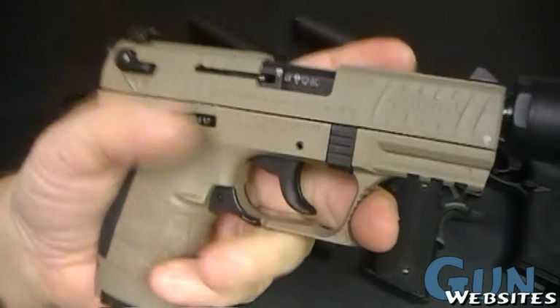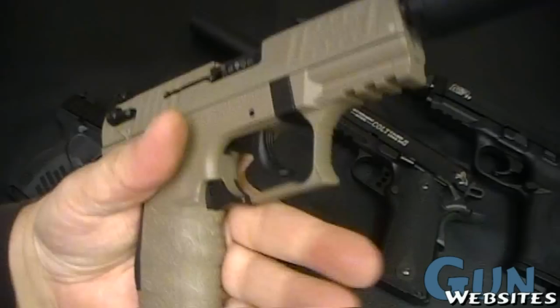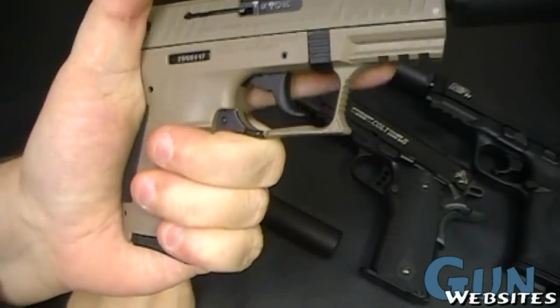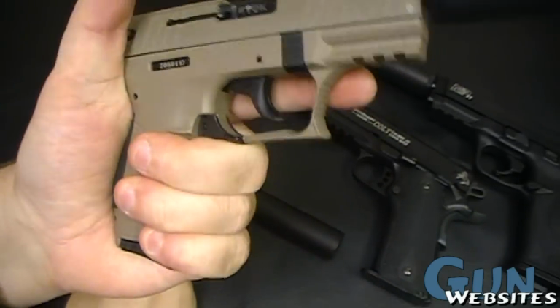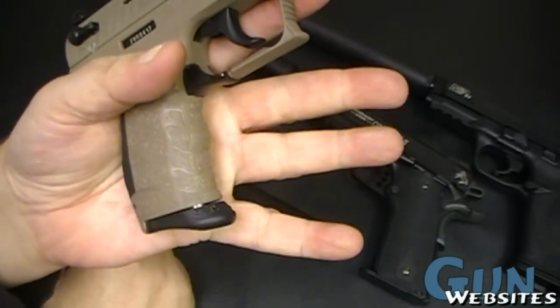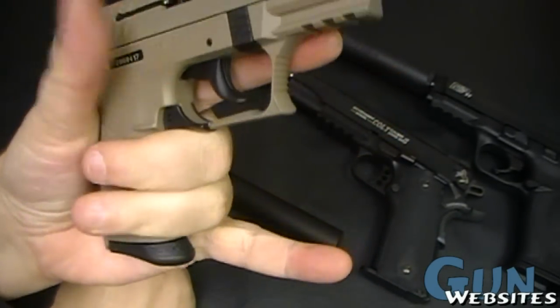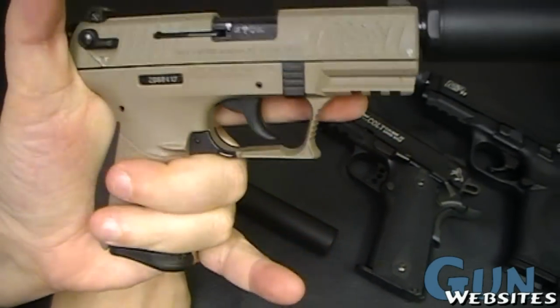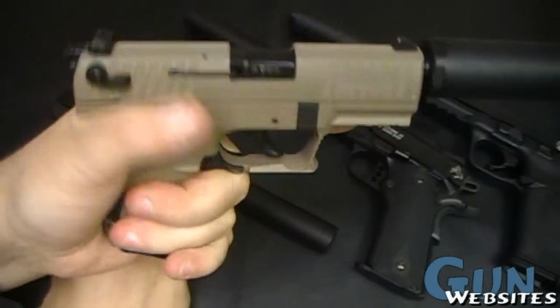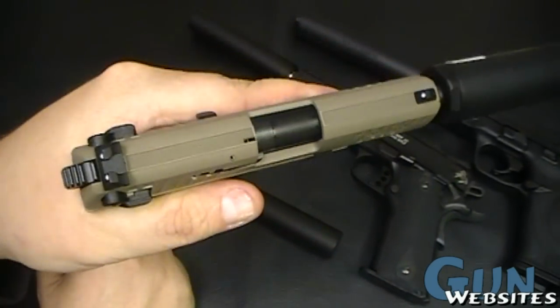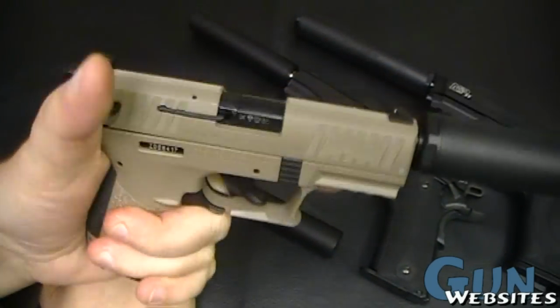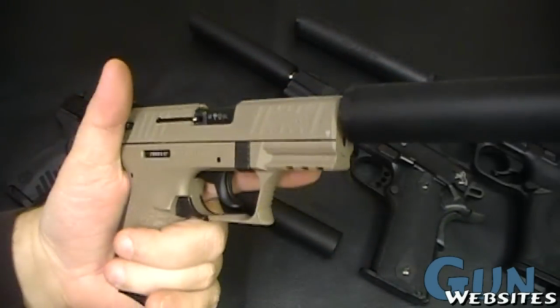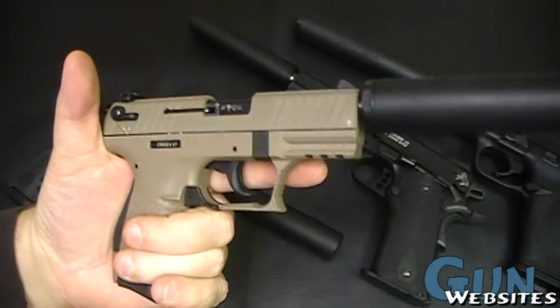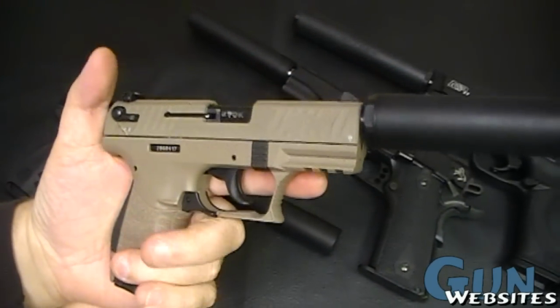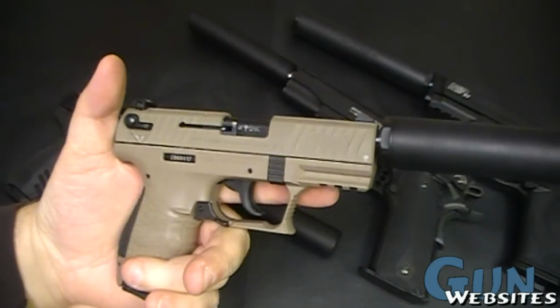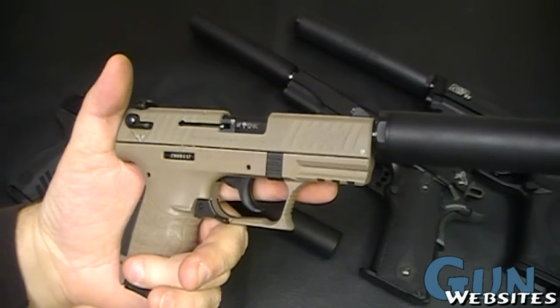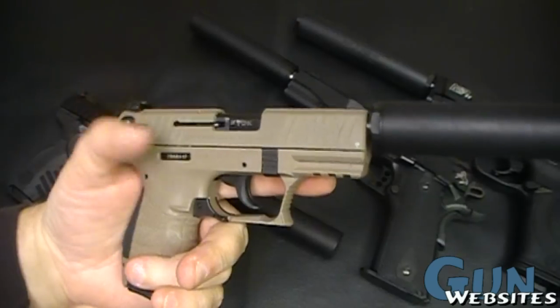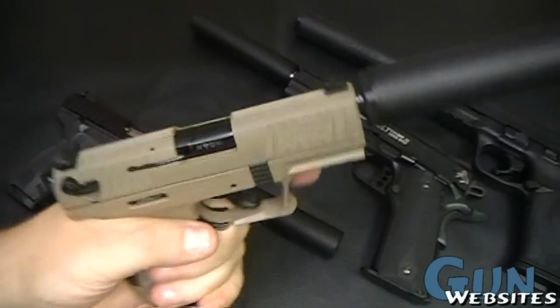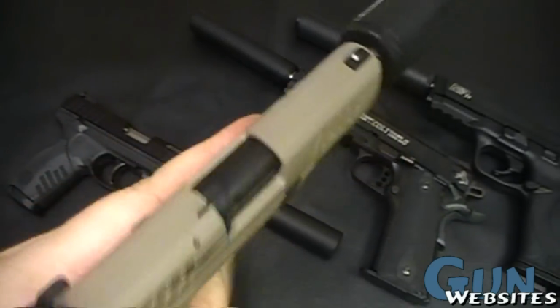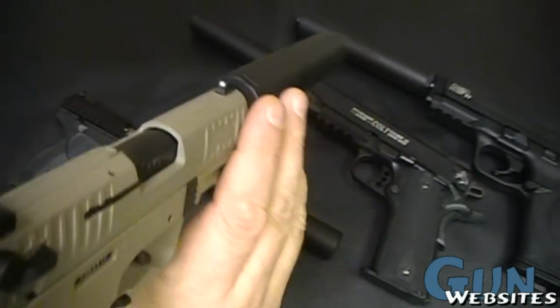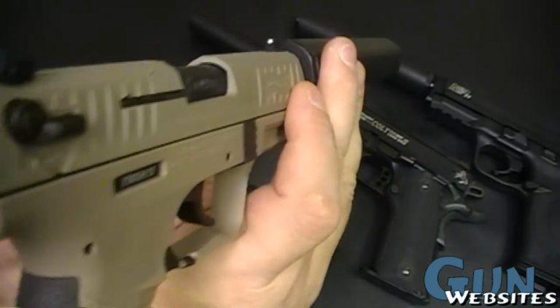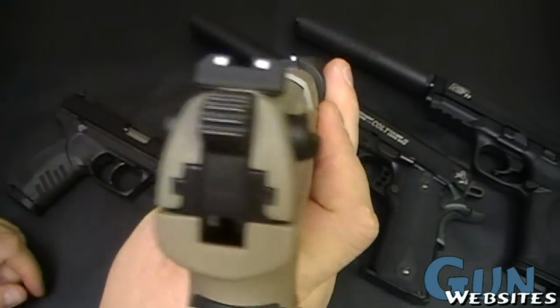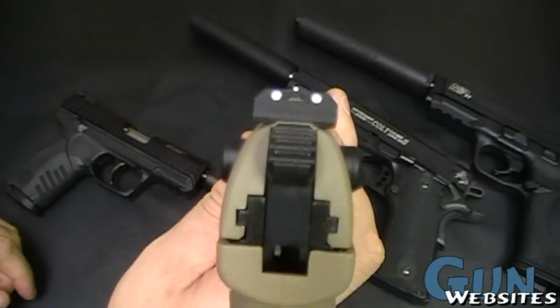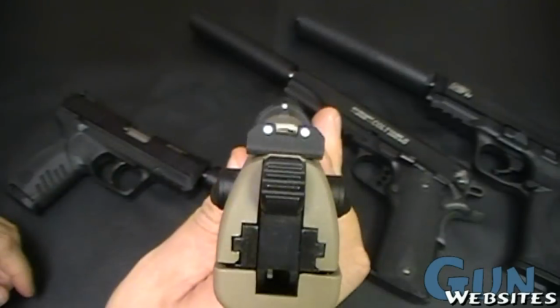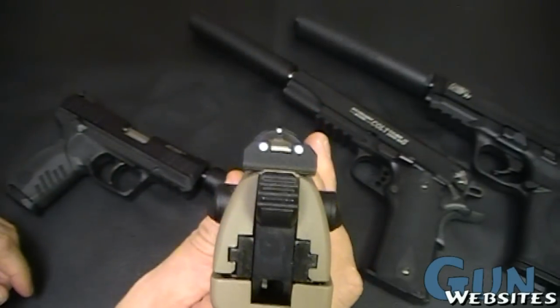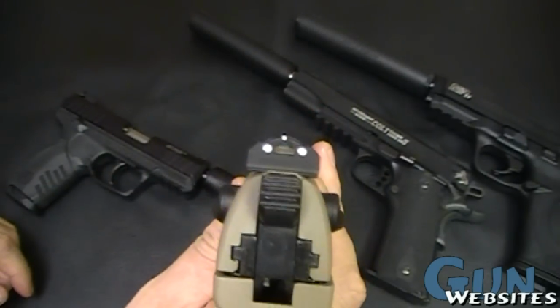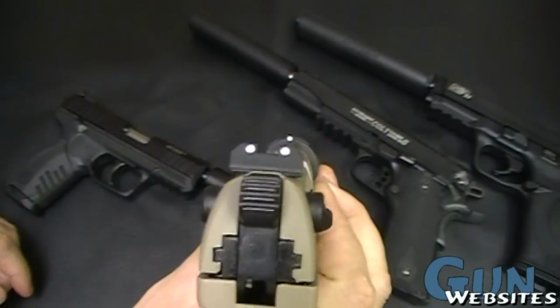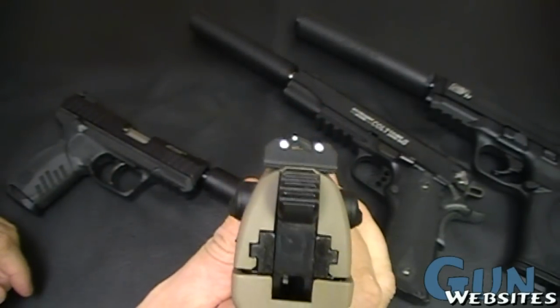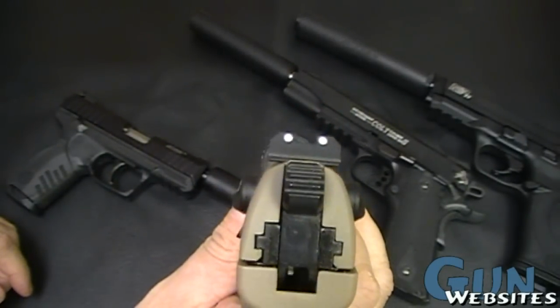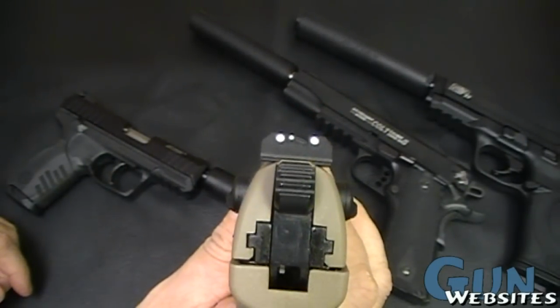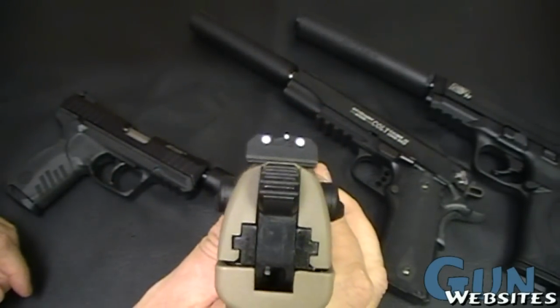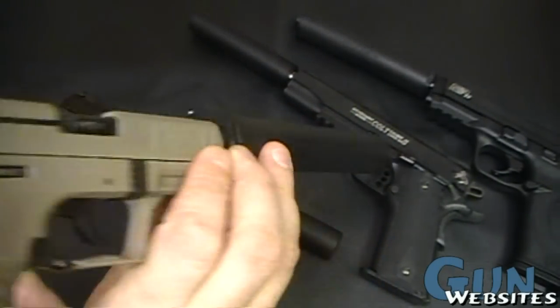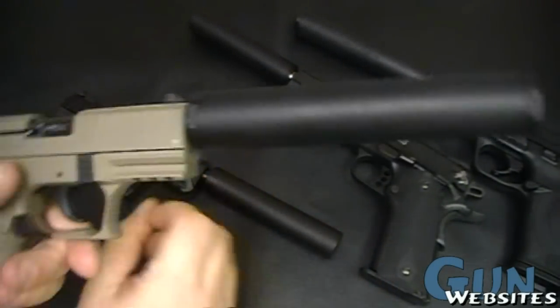These are actually pretty pleasant to shoot, even though they're a little small for most hands. Because there's no recoil, it's really not uncomfortable to shoot at all. The sights are nice — they're a three-dot set that'll go over the top of most .22 suppressors.